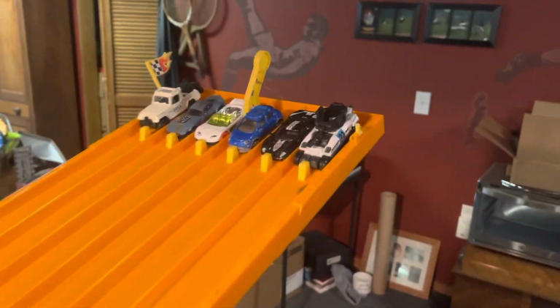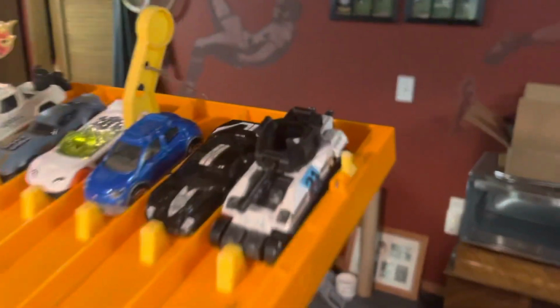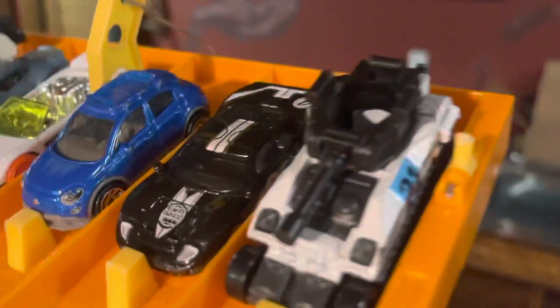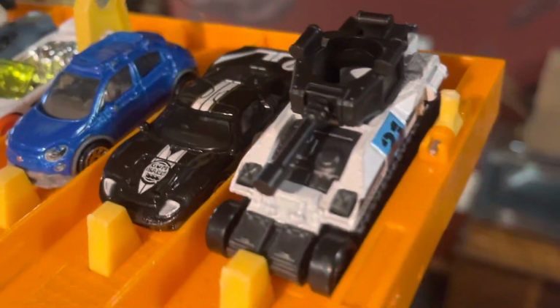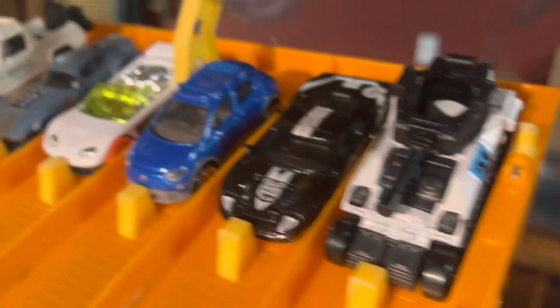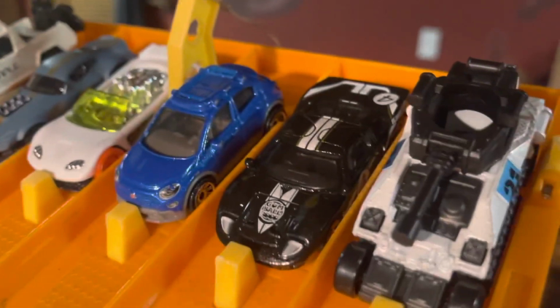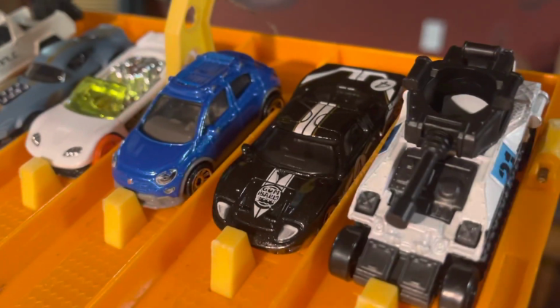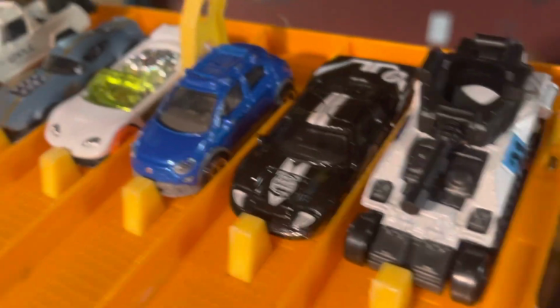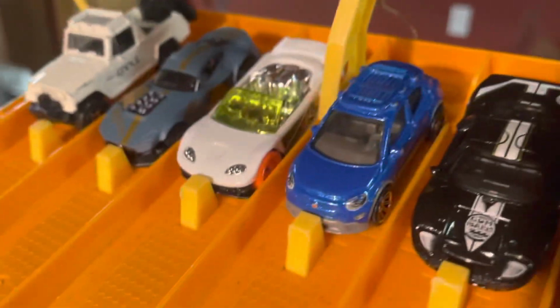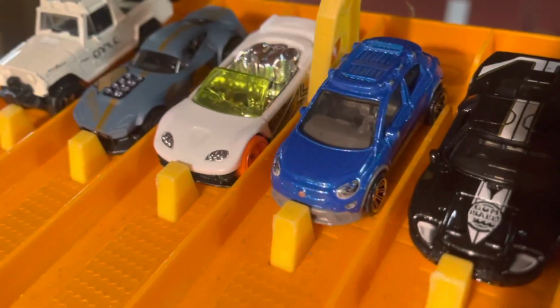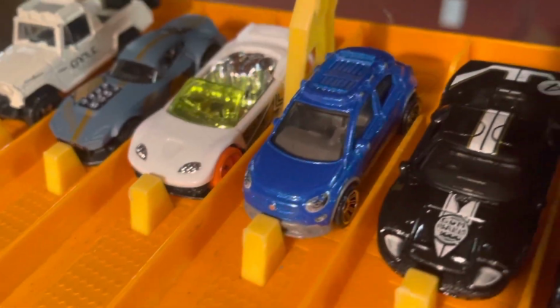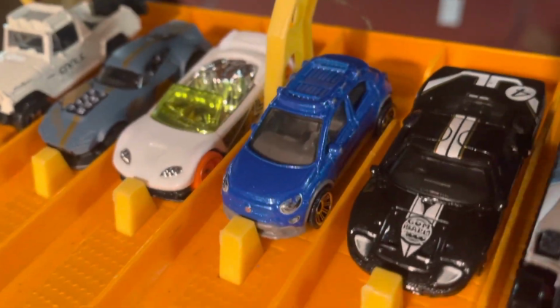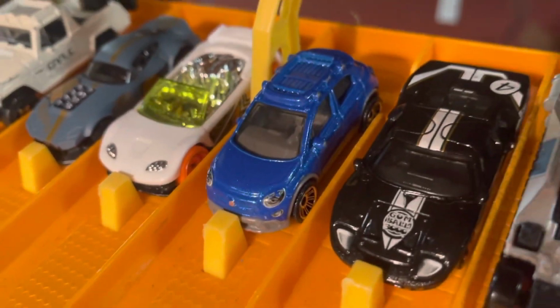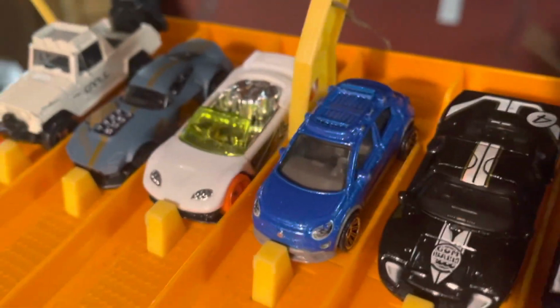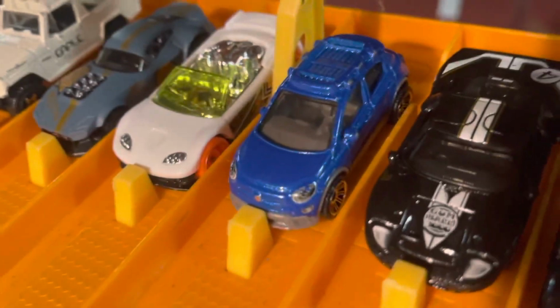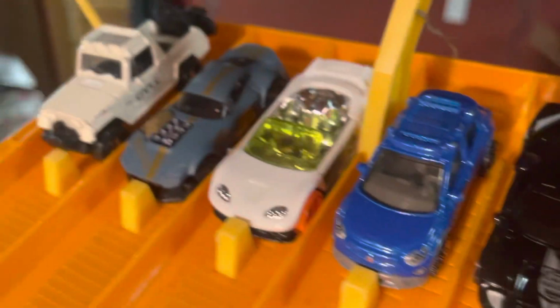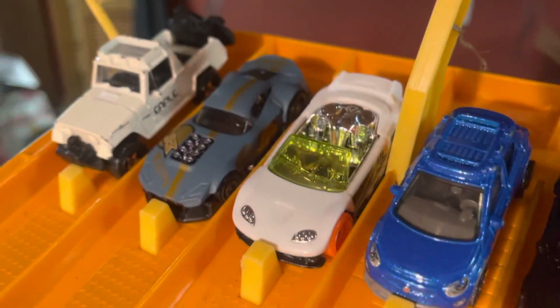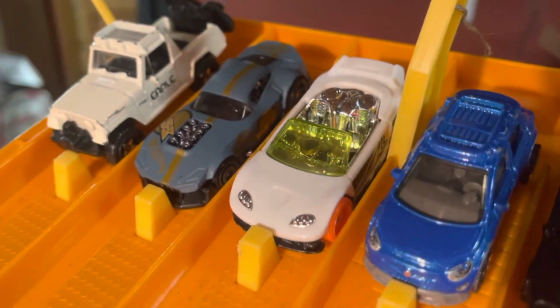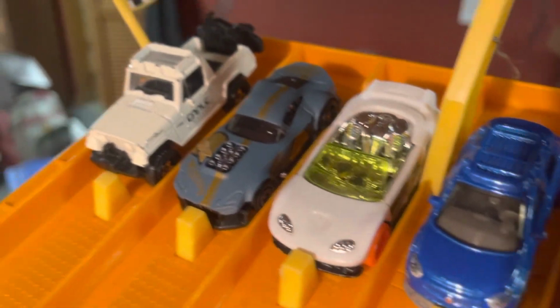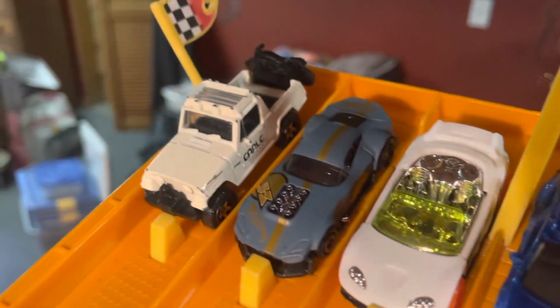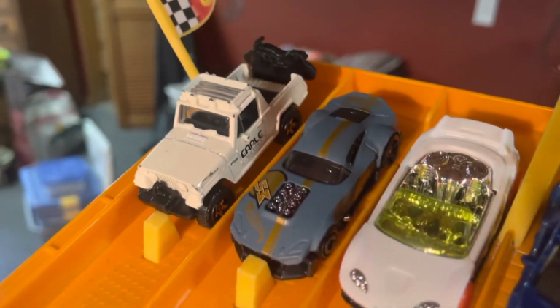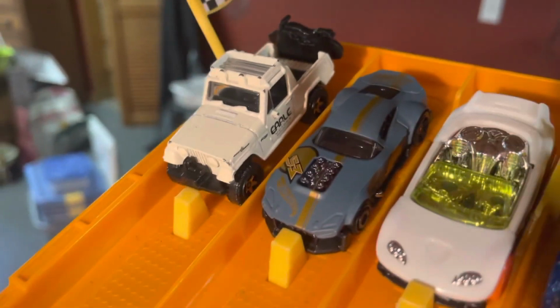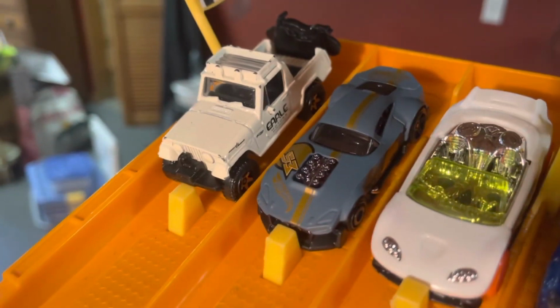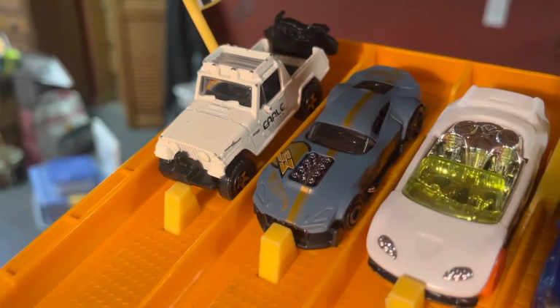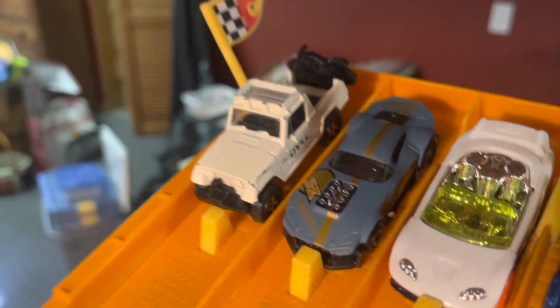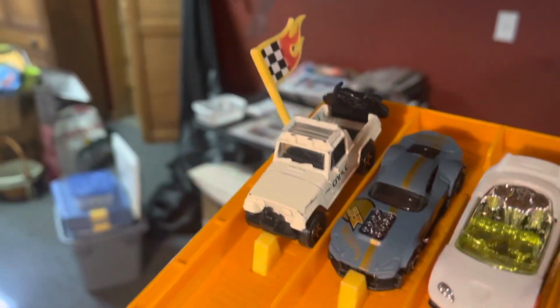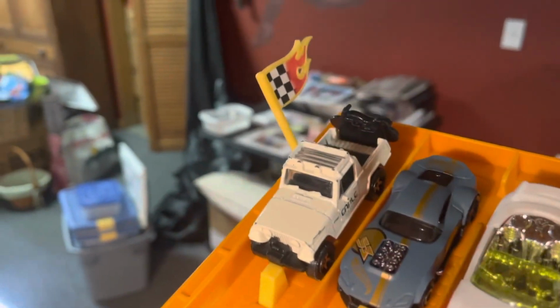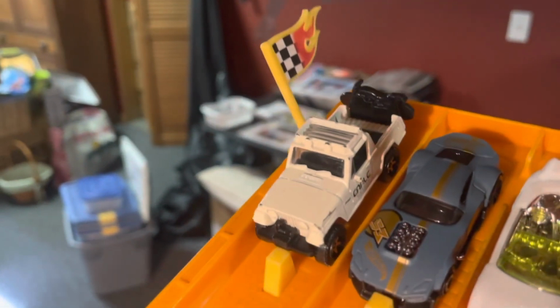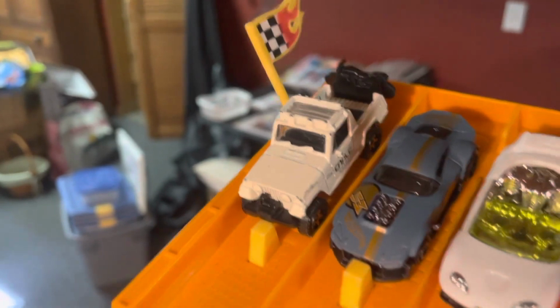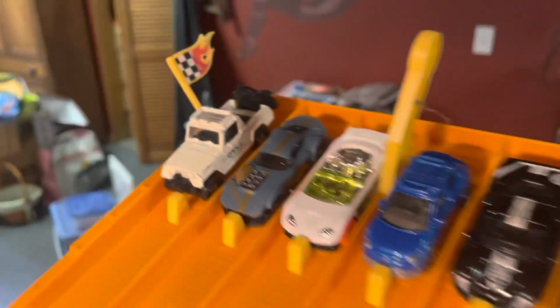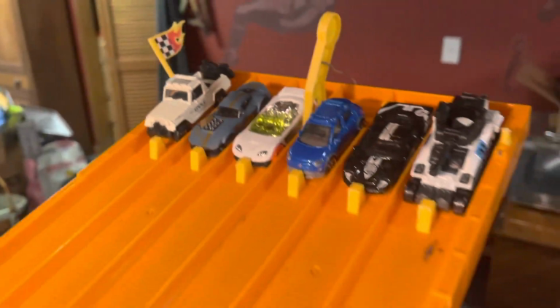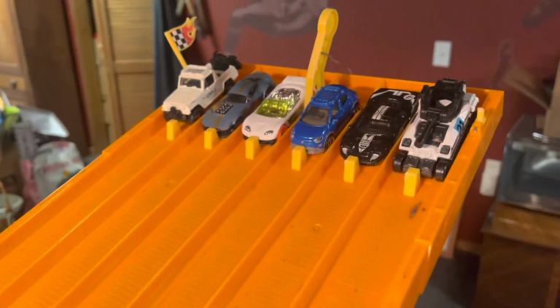And for race number 4, we've got Tankinator, the Ford GT, the Blue Fiat, Track Tune, Muscle and Blown, and the Jeepster Commando.